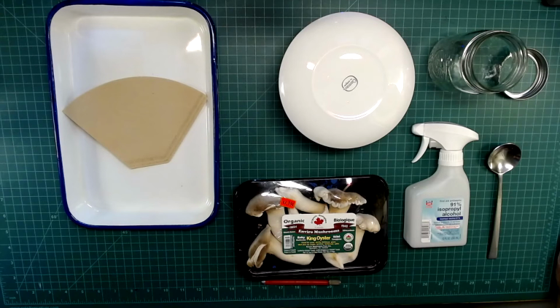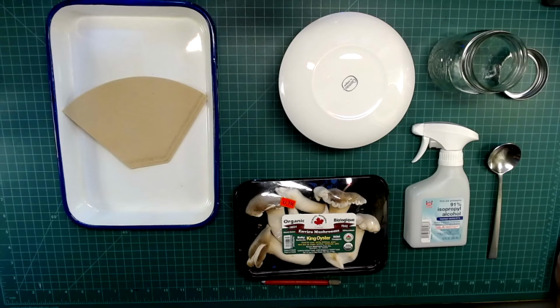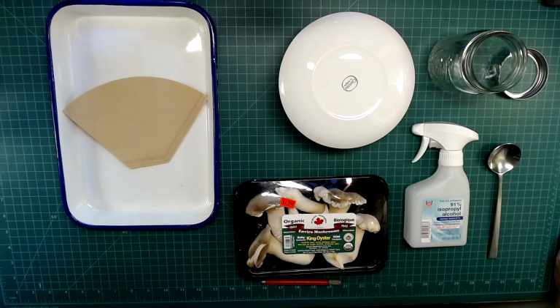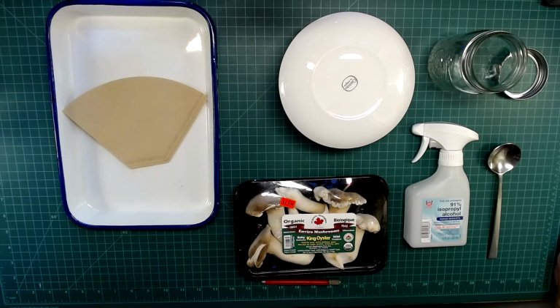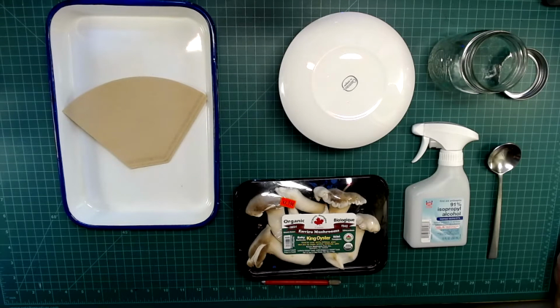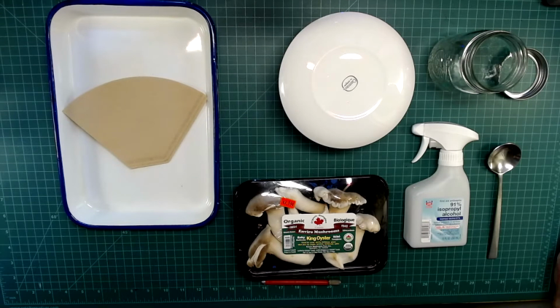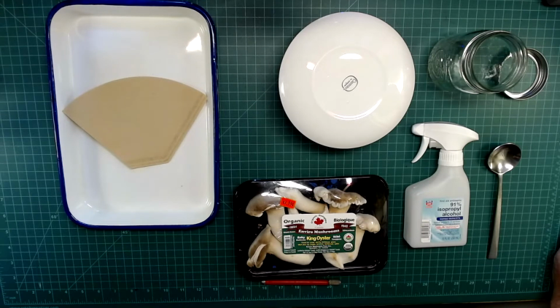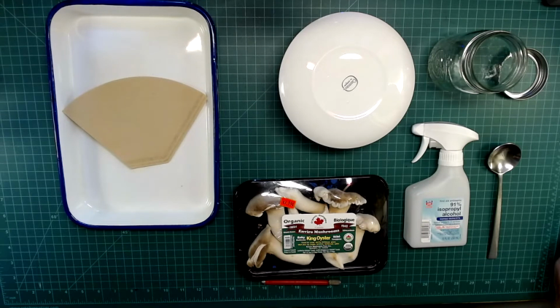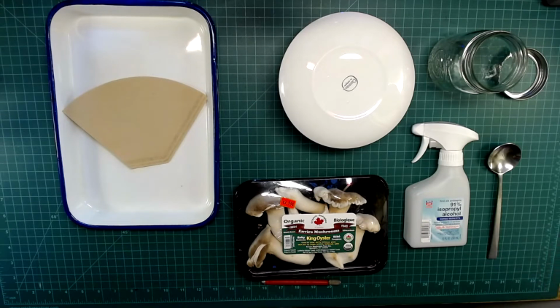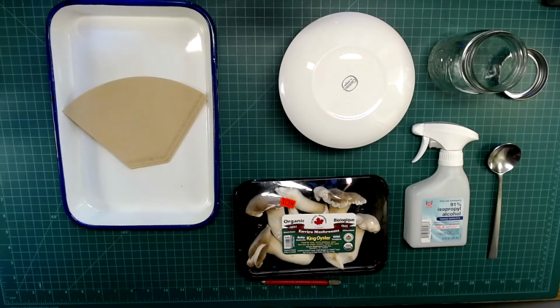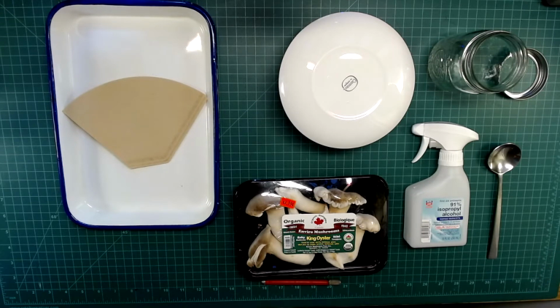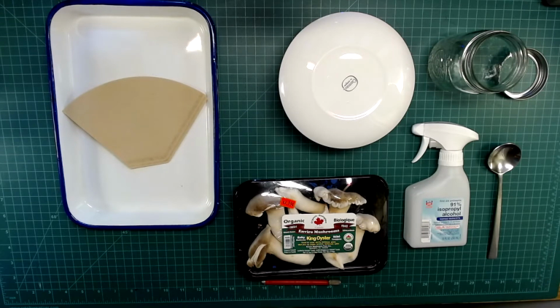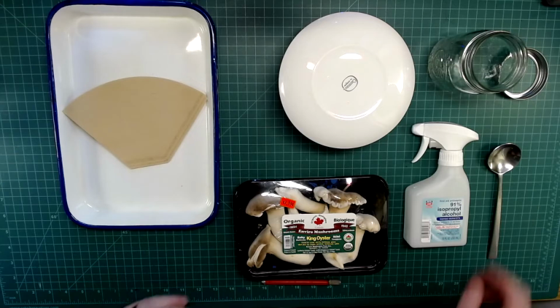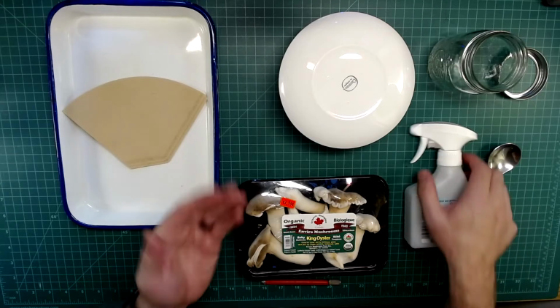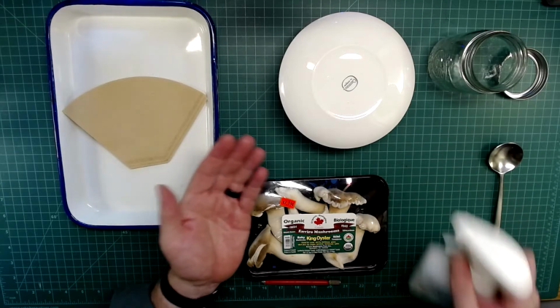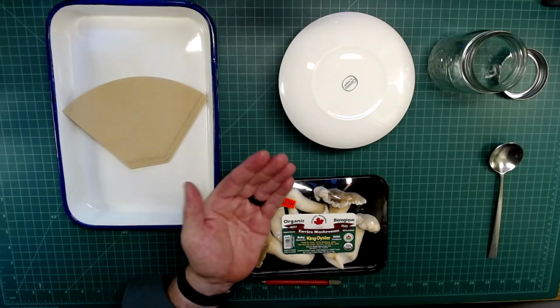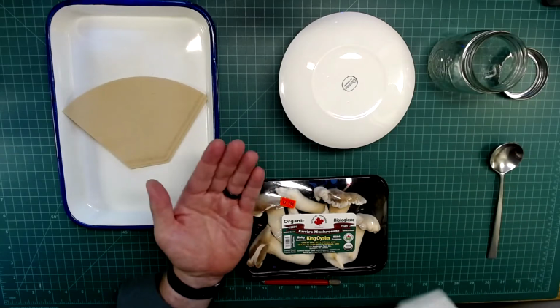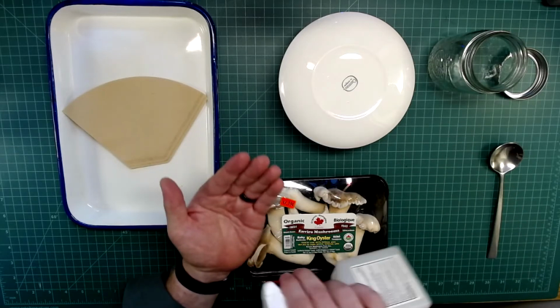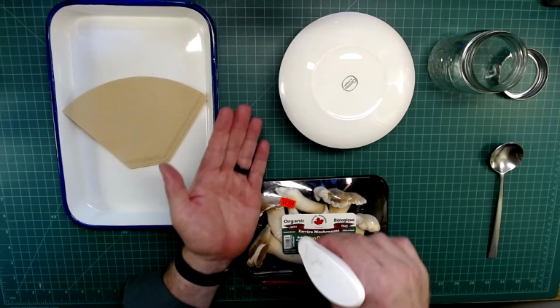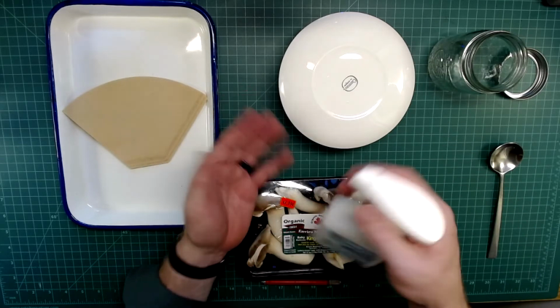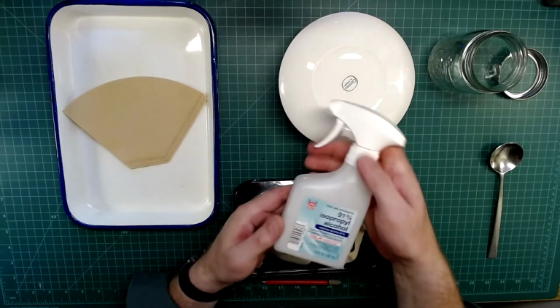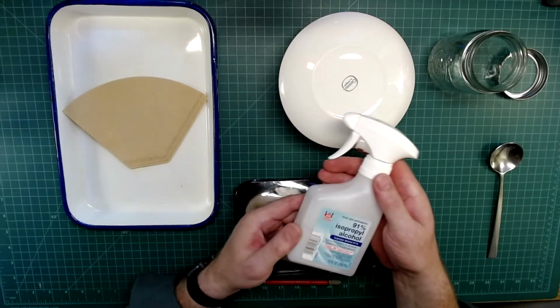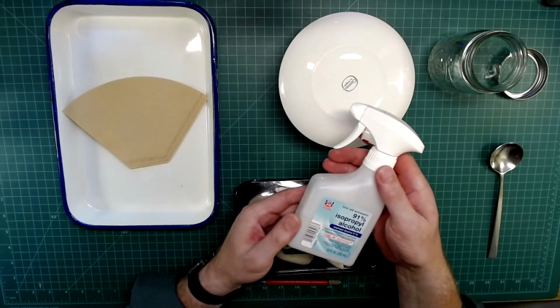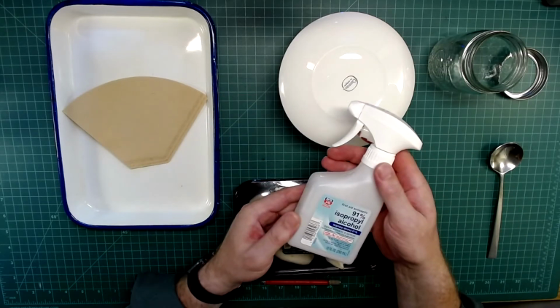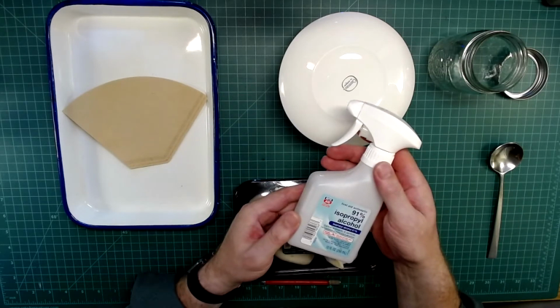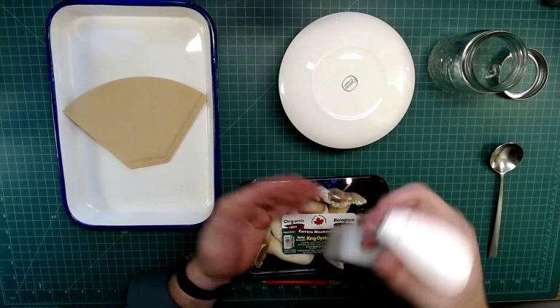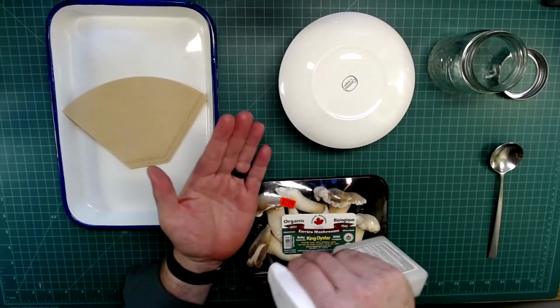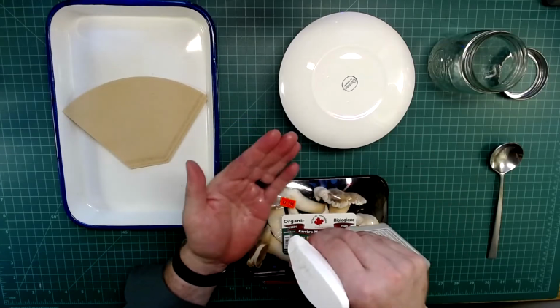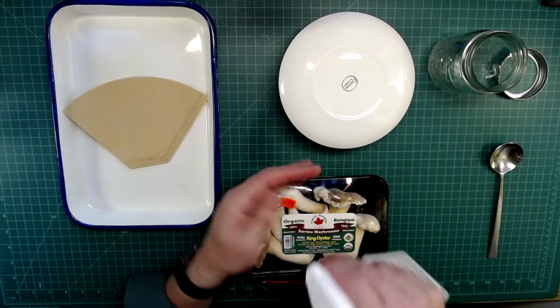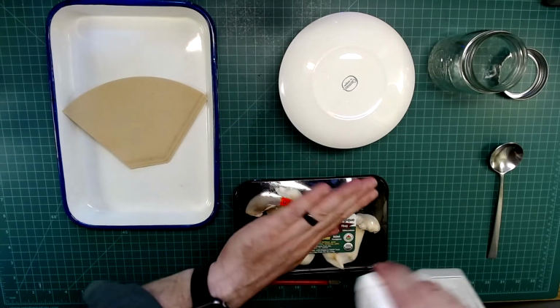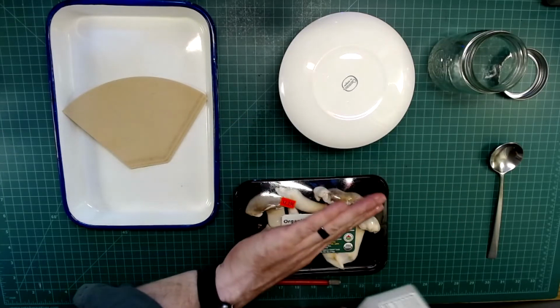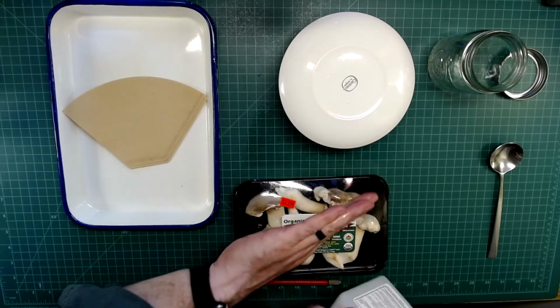This video is going to walk through the process of growing mycelium in coffee grounds. The first thing I'm going to do is sanitize my hands and the tools that I'm working with using some 91% isopropyl alcohol.